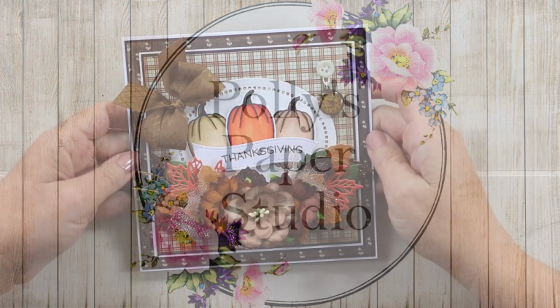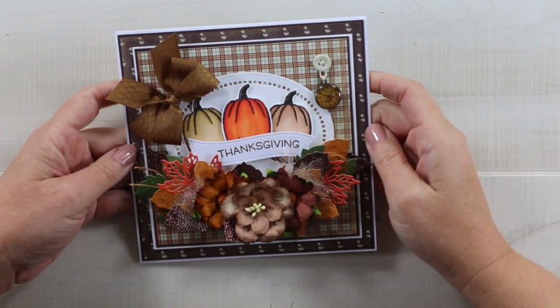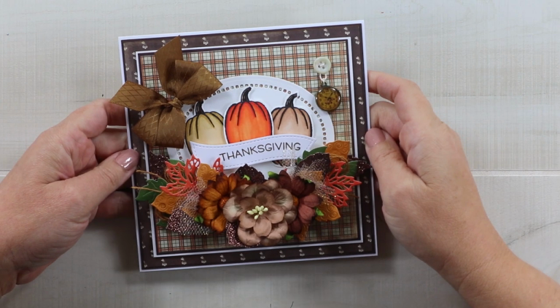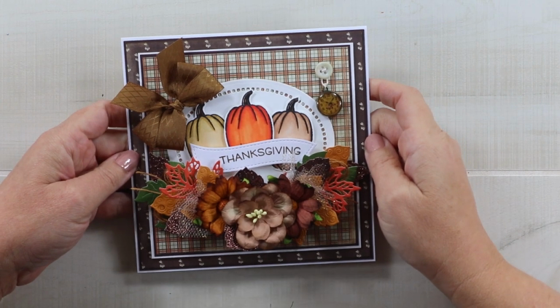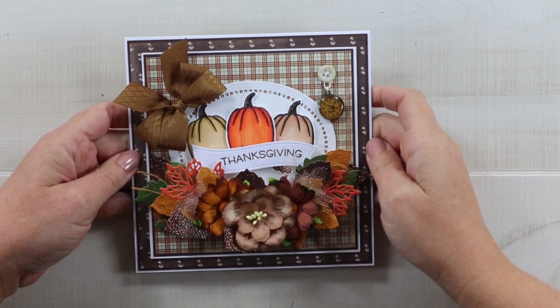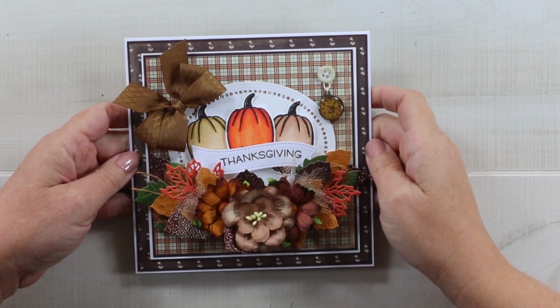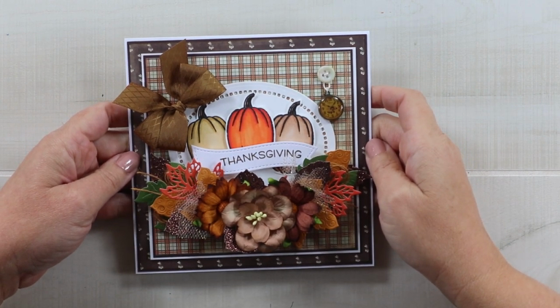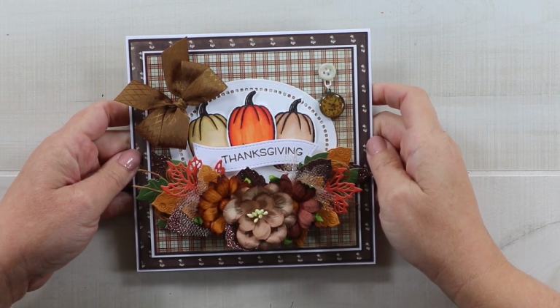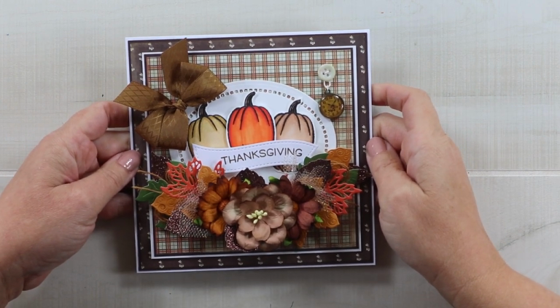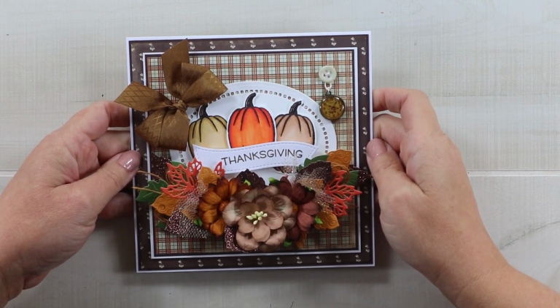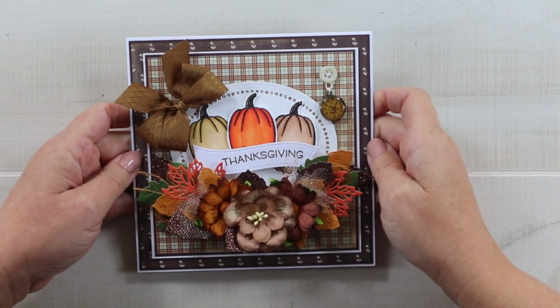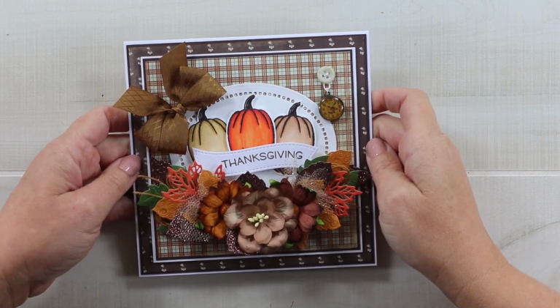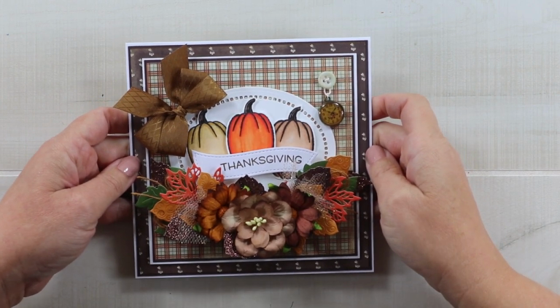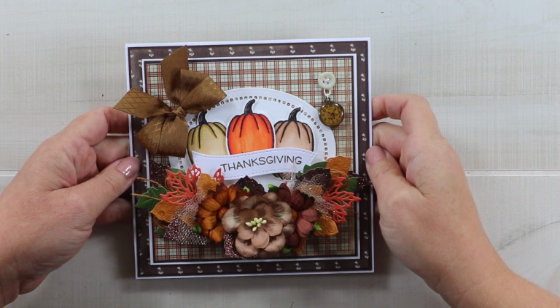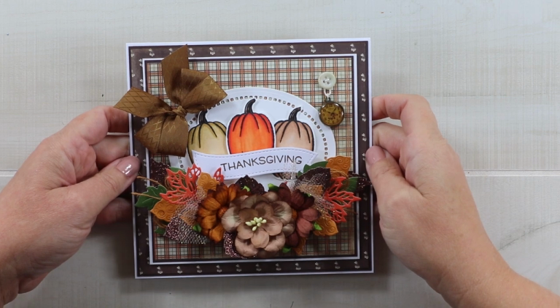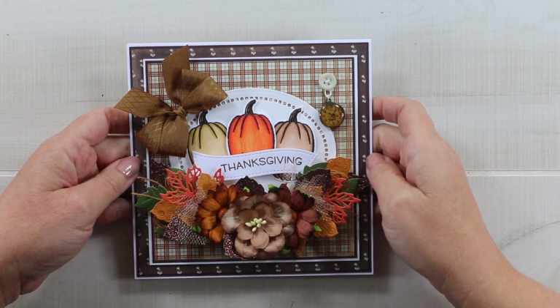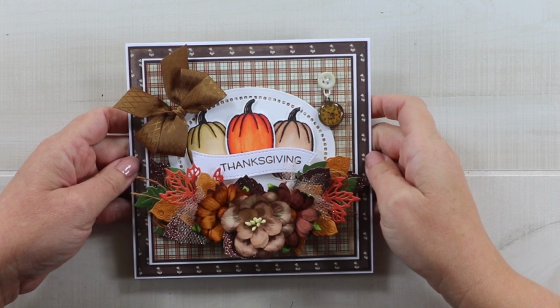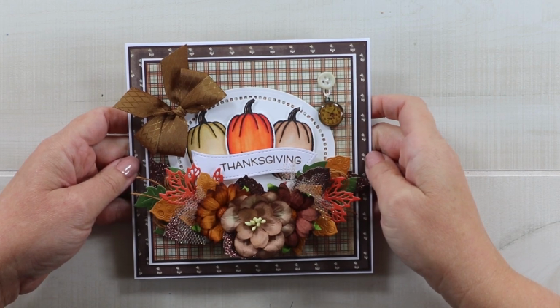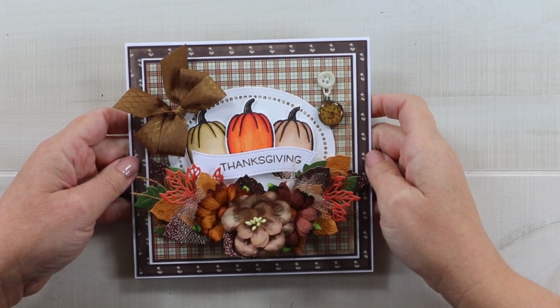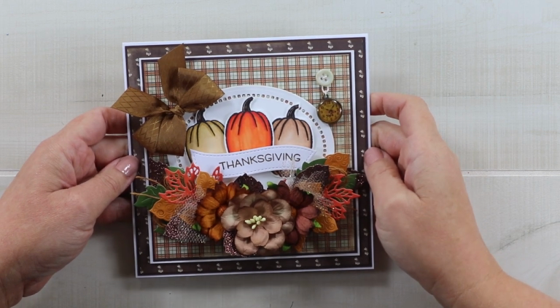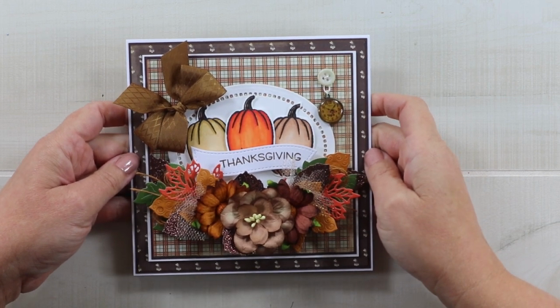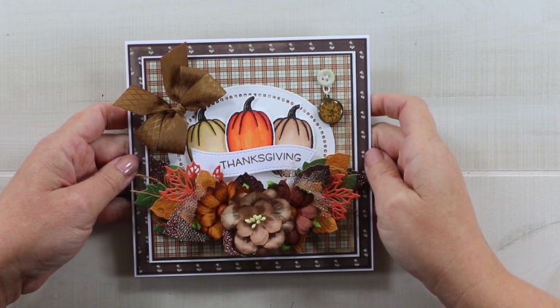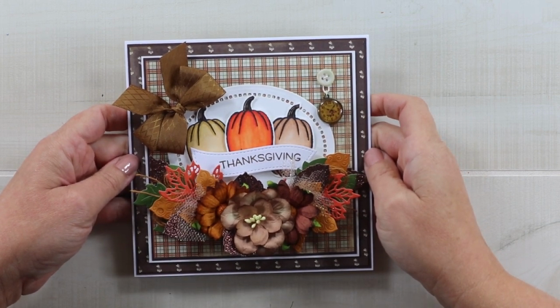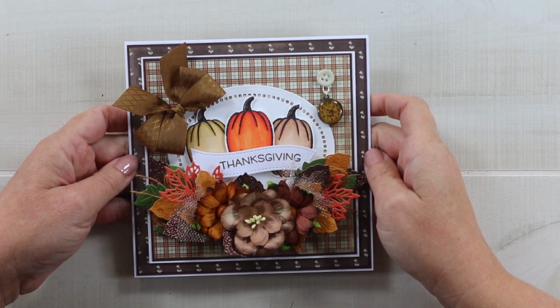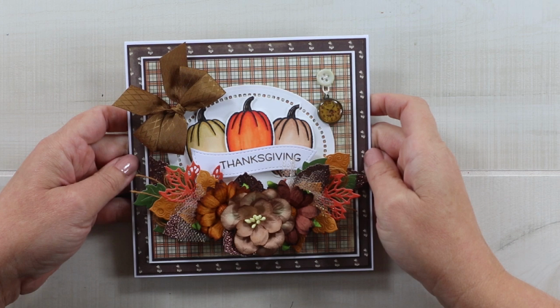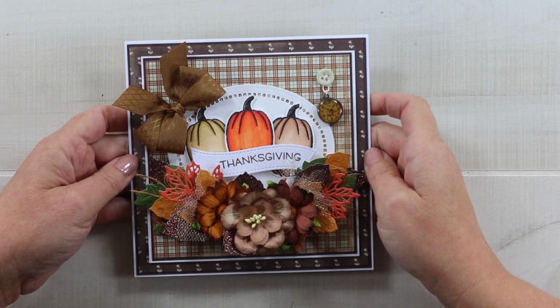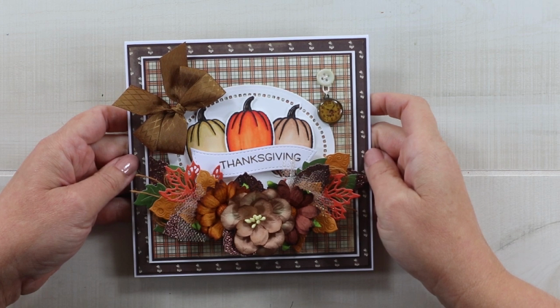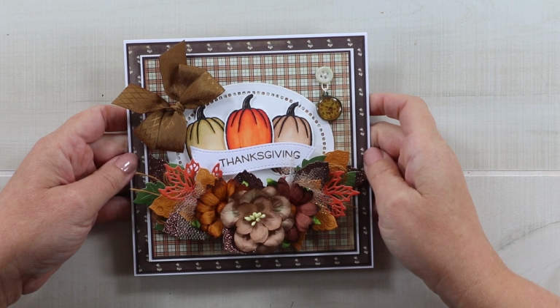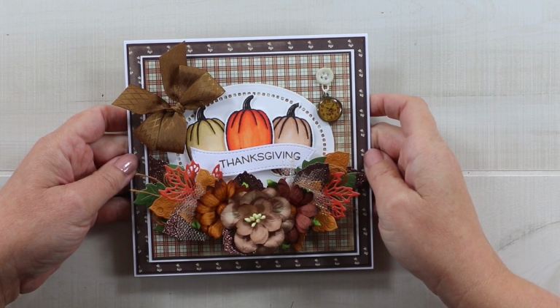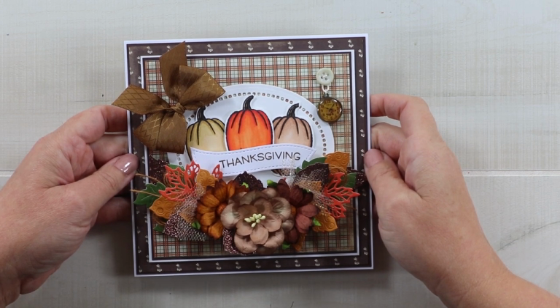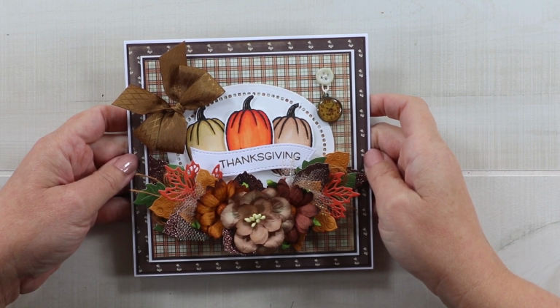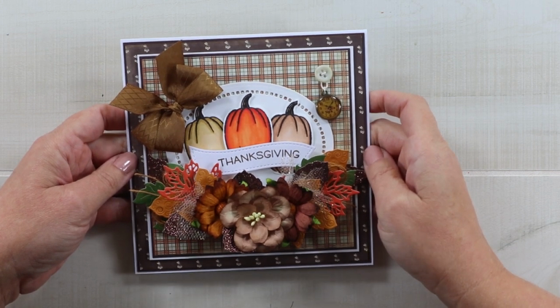Hey guys, welcome back to my channel, this is Jenny and you're watching Polly's Paper Studio. Today I have a fall inspired card for you with images that I stamped and hand colored, and some beautiful paper layers and foliage.